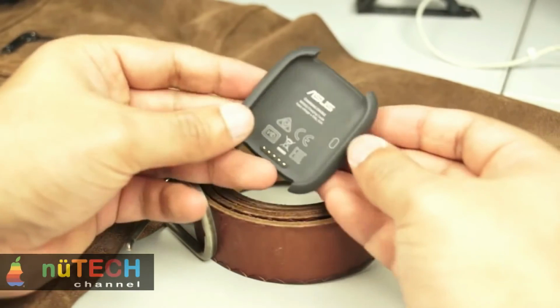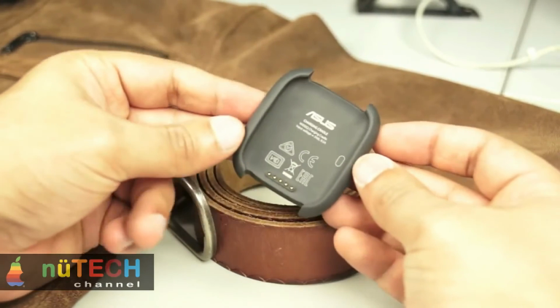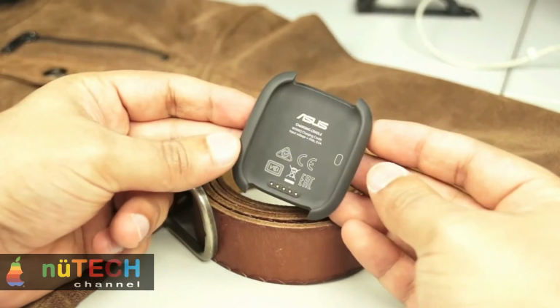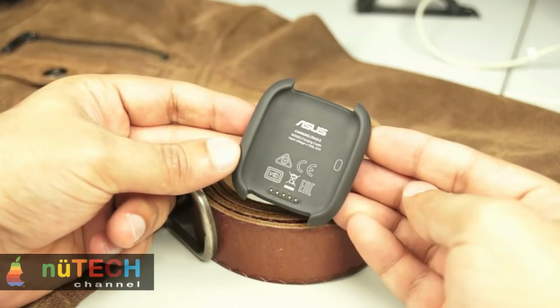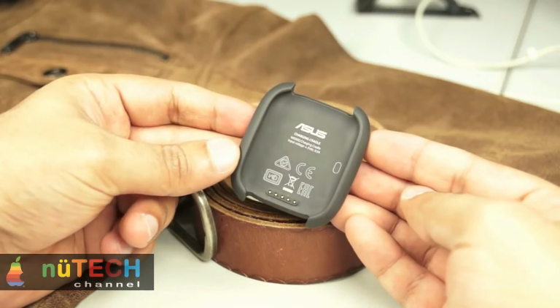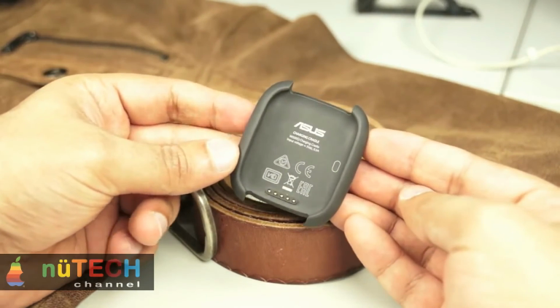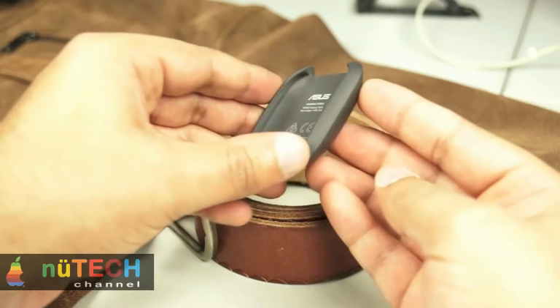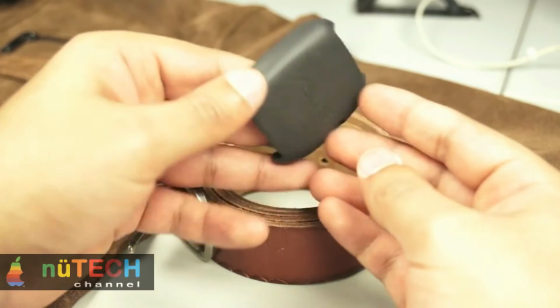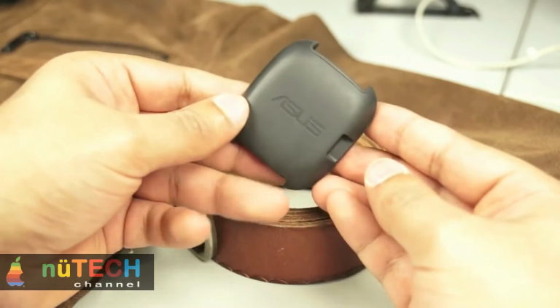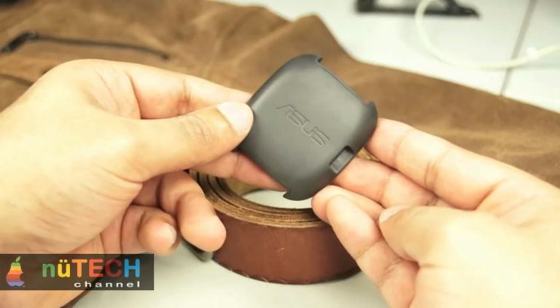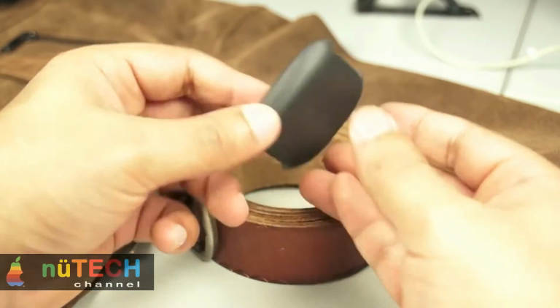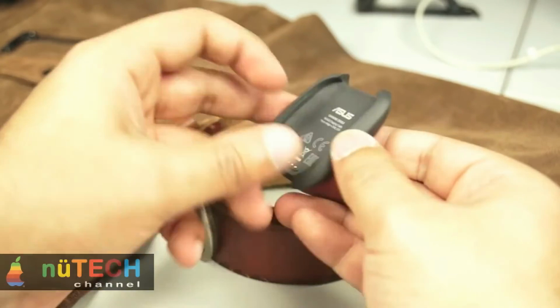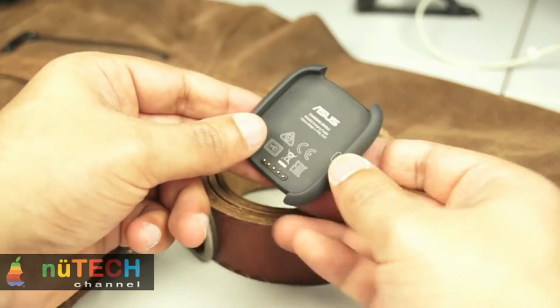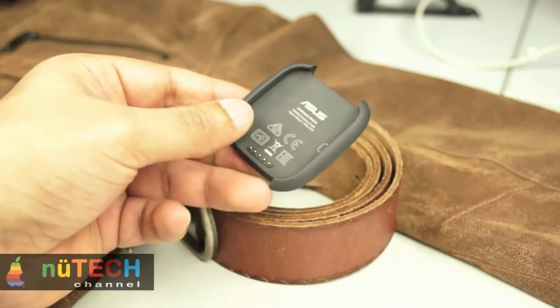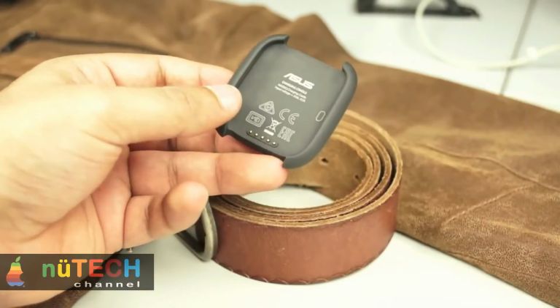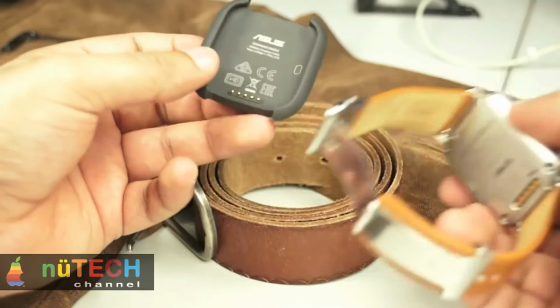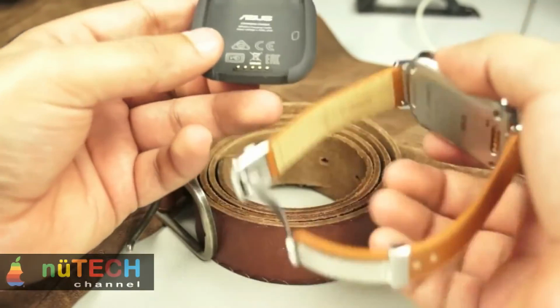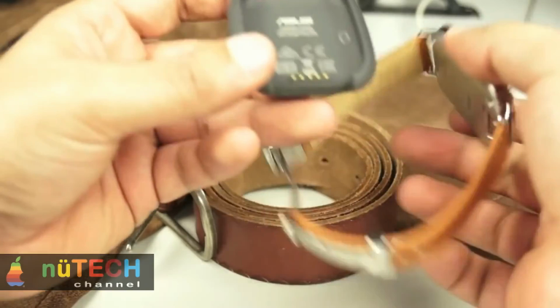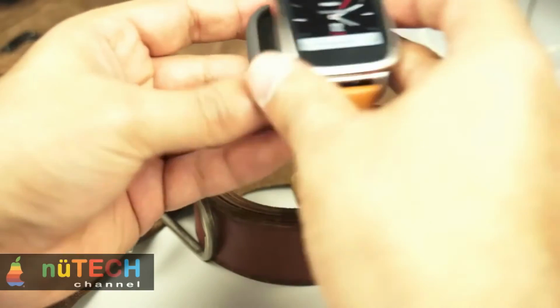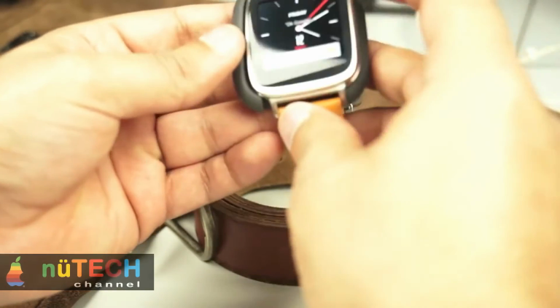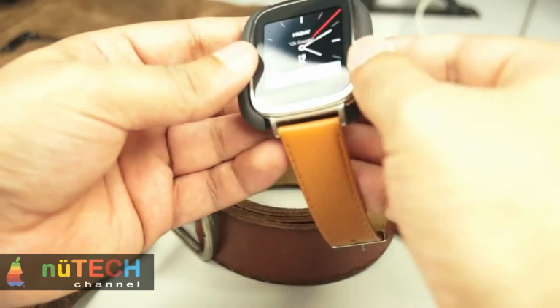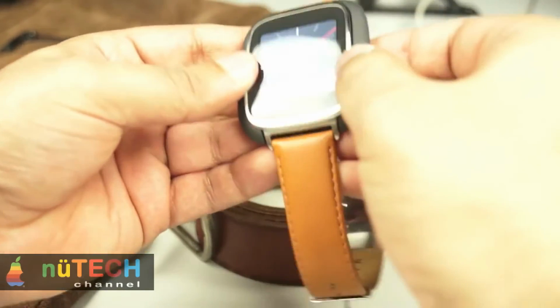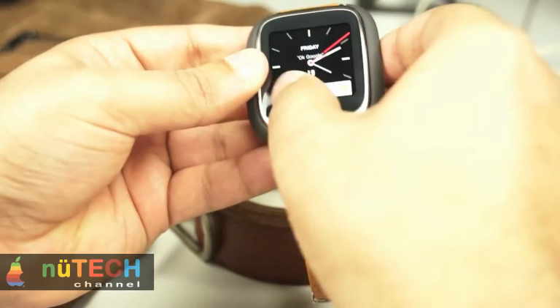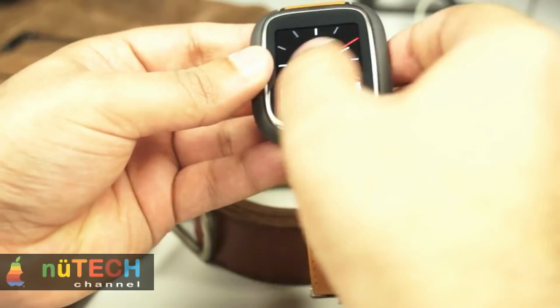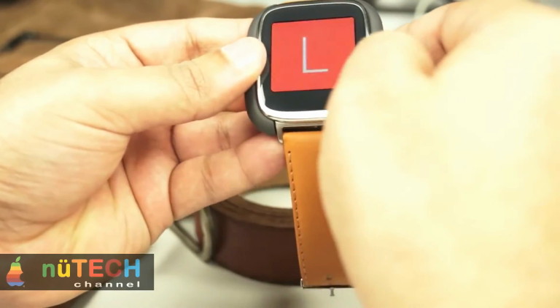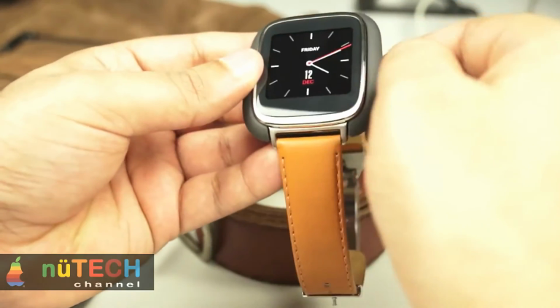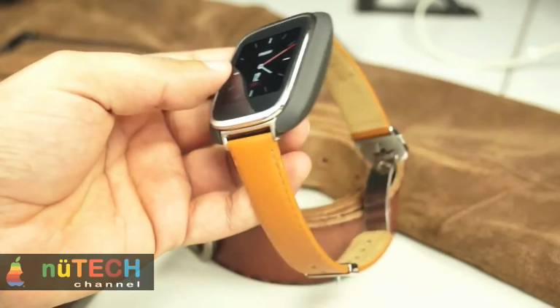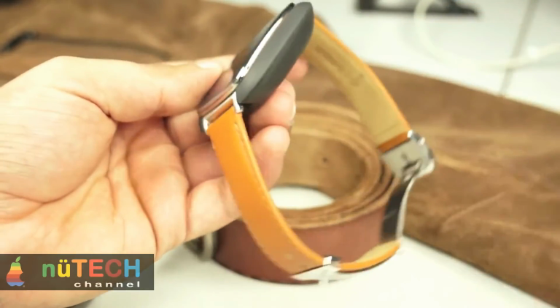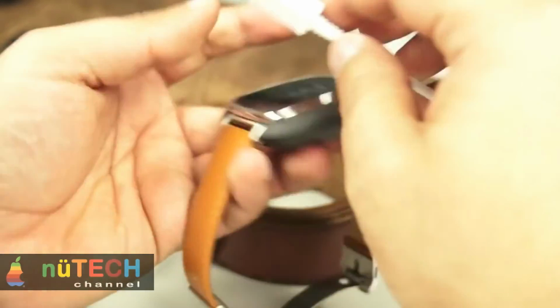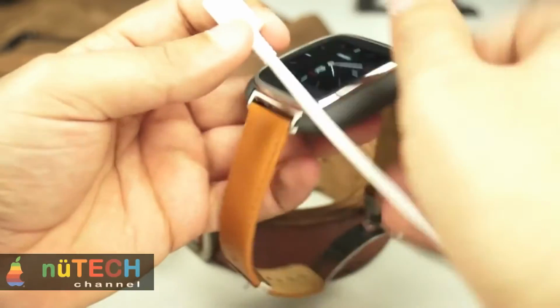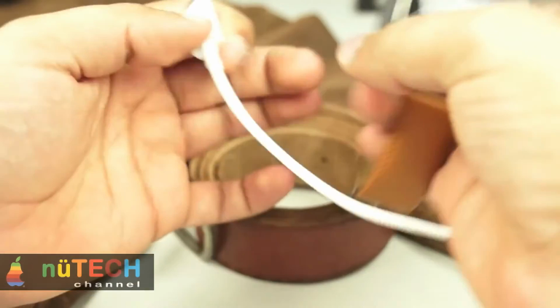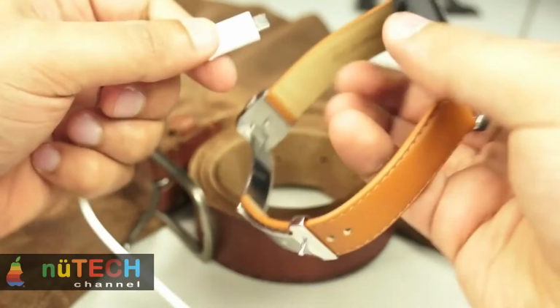Voice commands work for offline features even if the watch is not connected to the internet. The watch also offers notifications for calls, emails, messages, traffic alerts, and other Google Now based contextual updates.